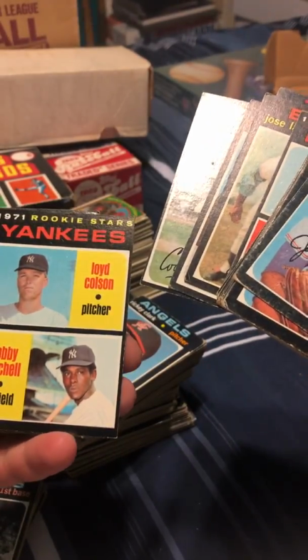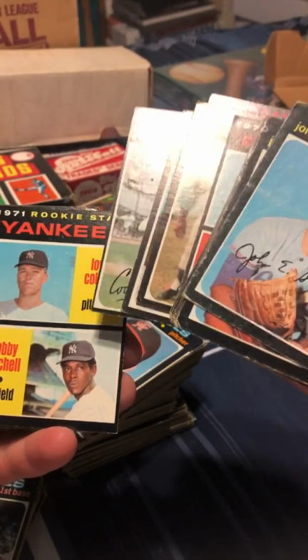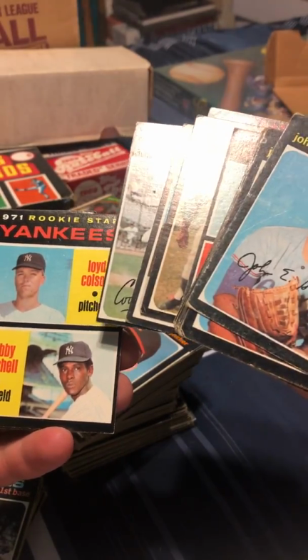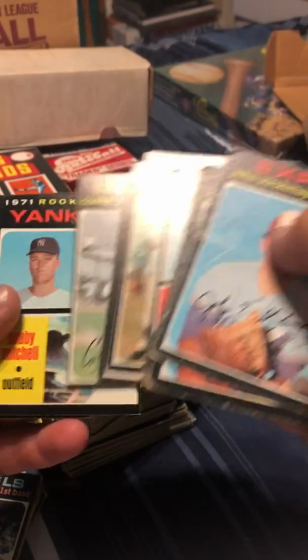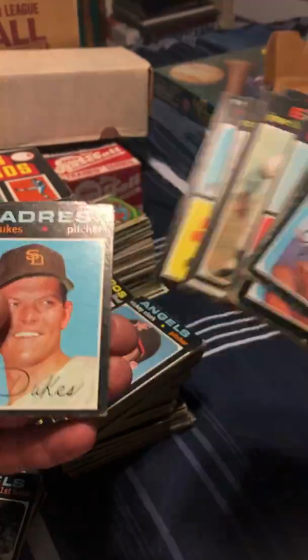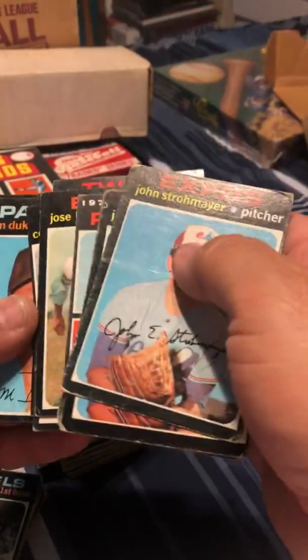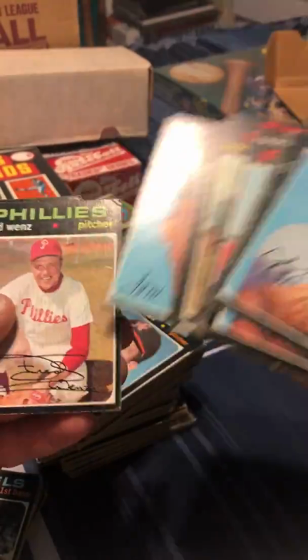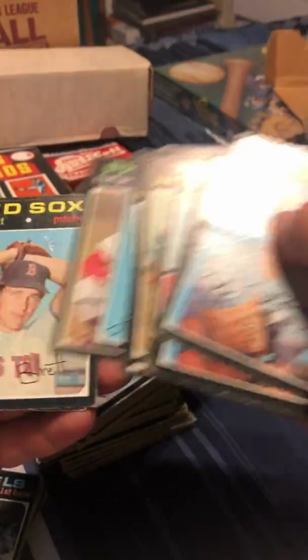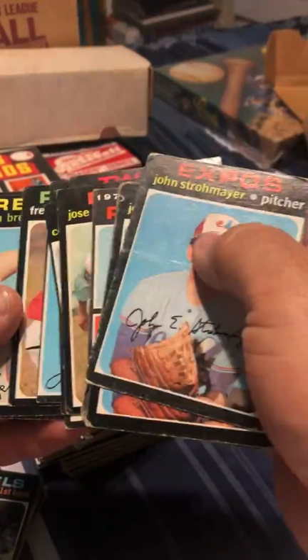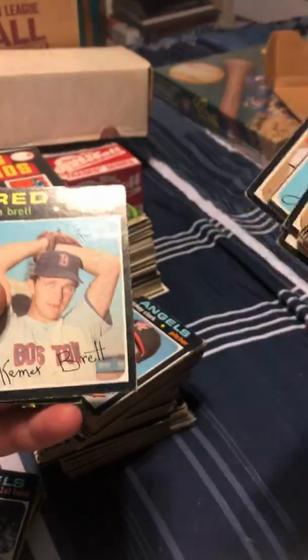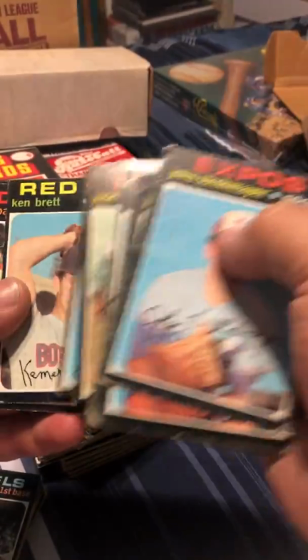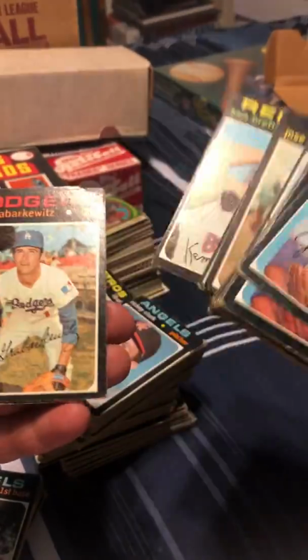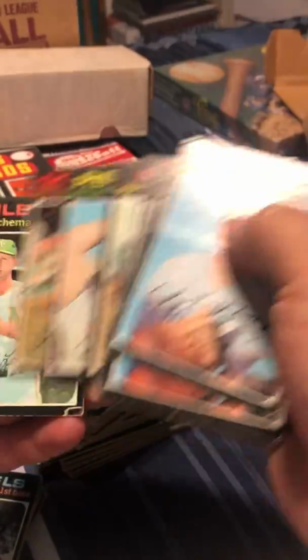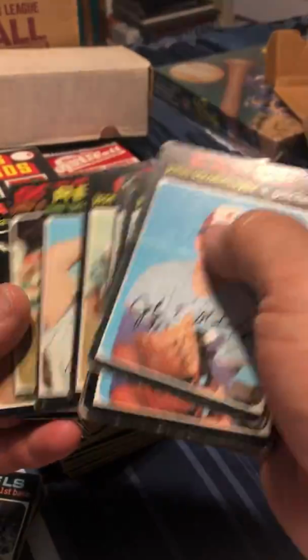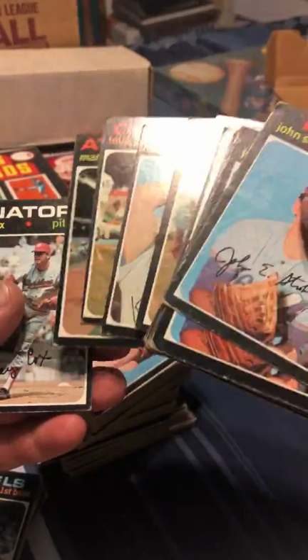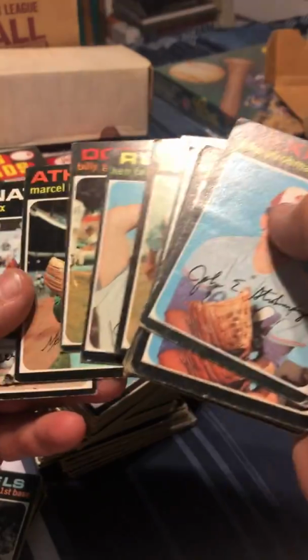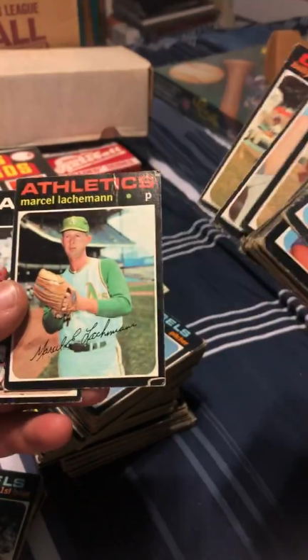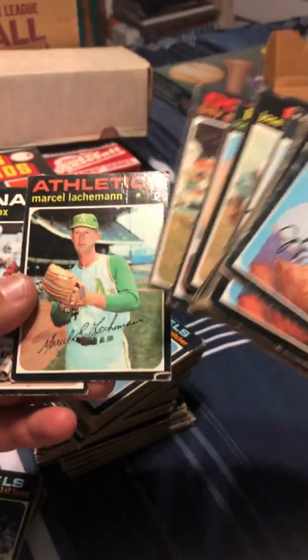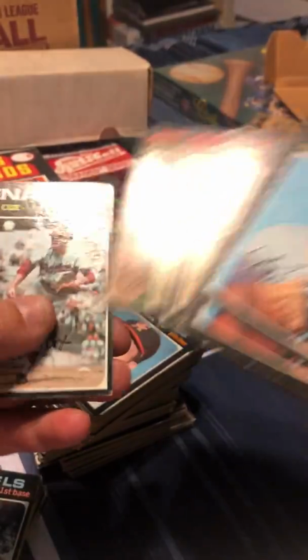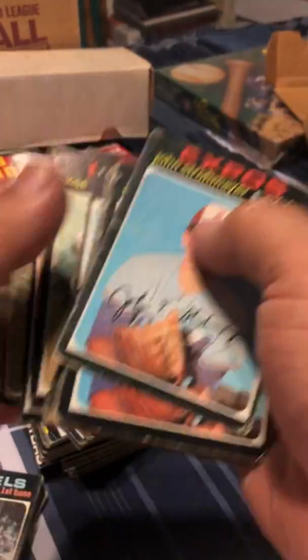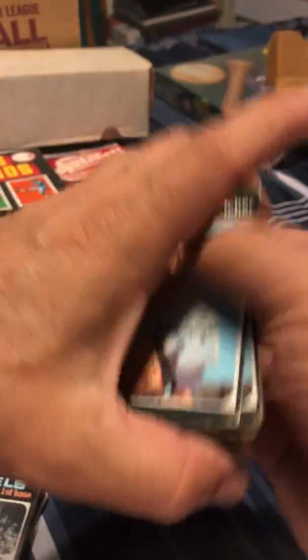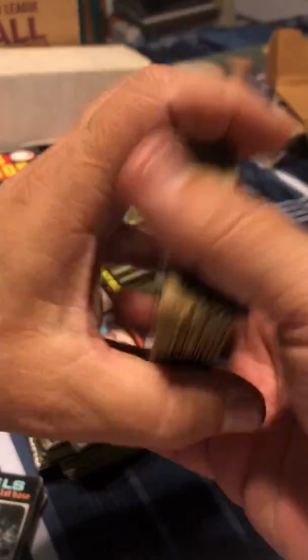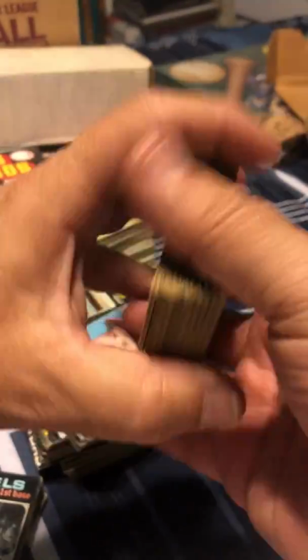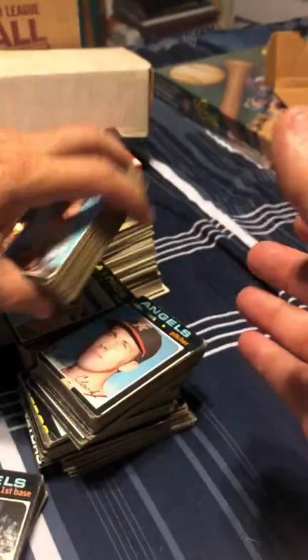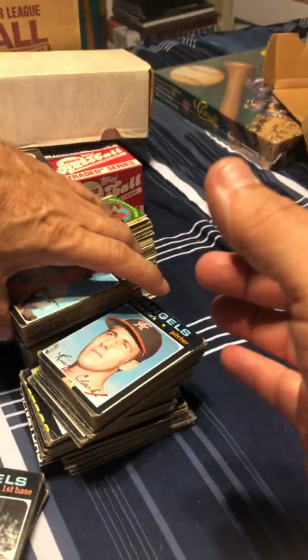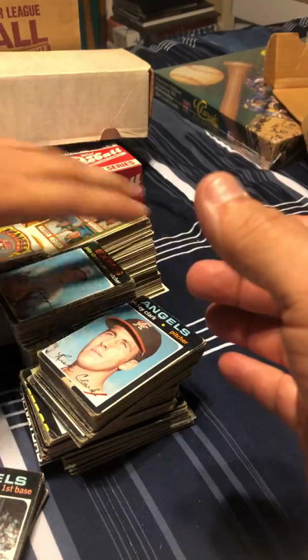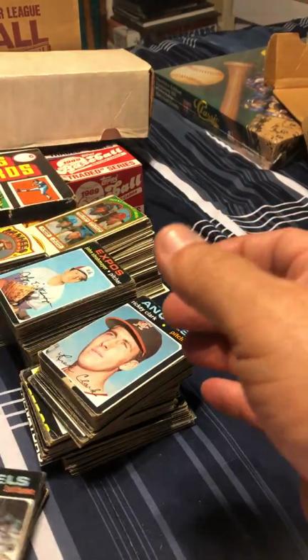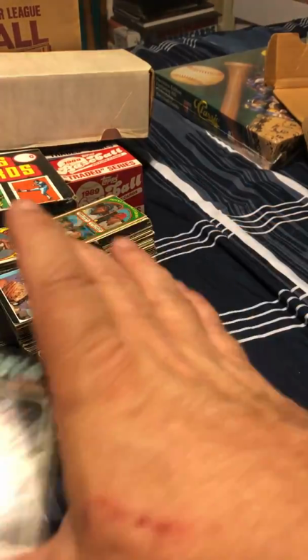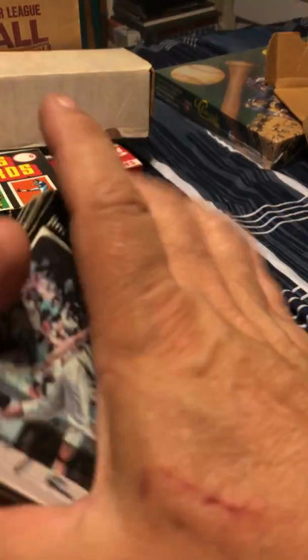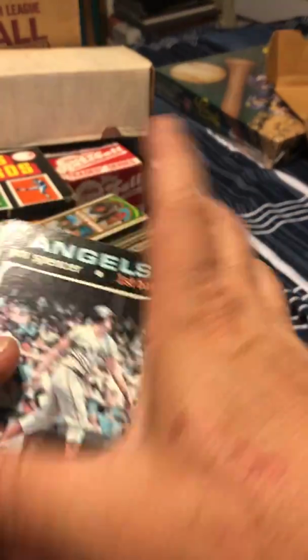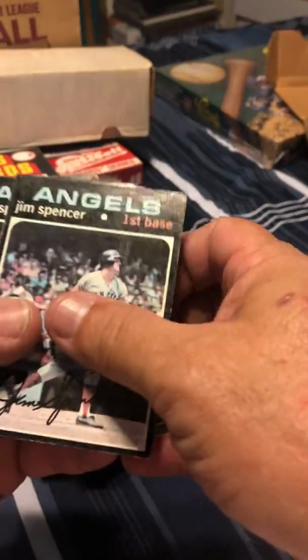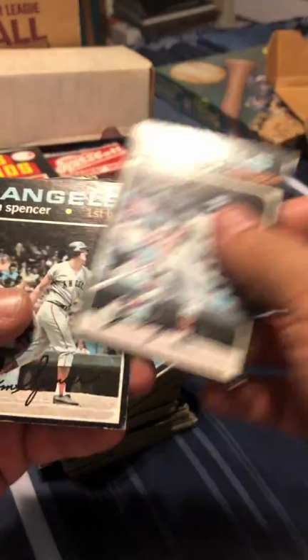Lloyd Colson and Bobby Mitchell. There's Ken Brett again. Marcel Lachemann — I don't know who he is, just wanted to say his name, see if I can get it right. I think I nailed it.